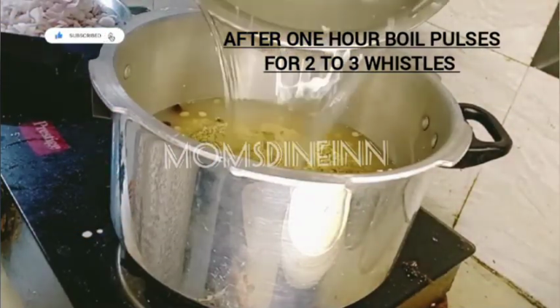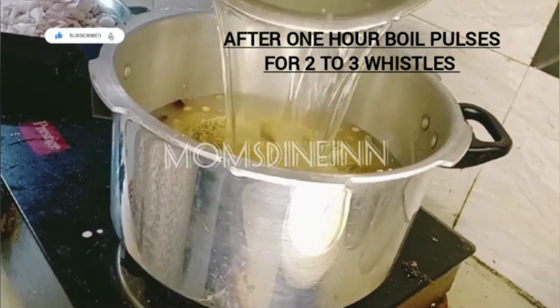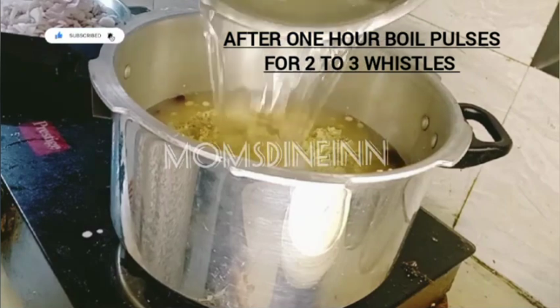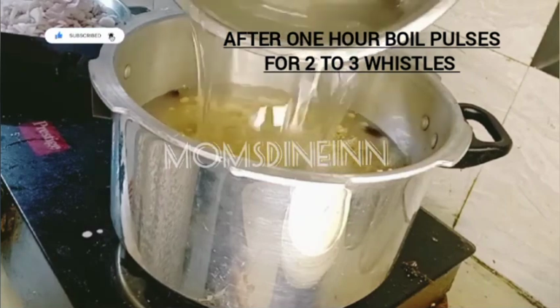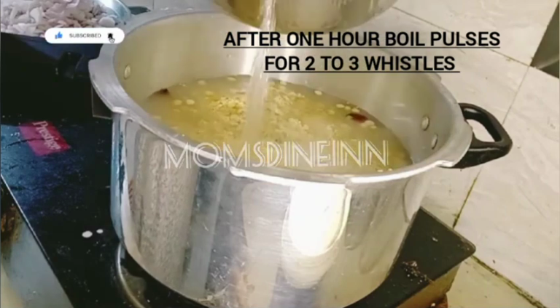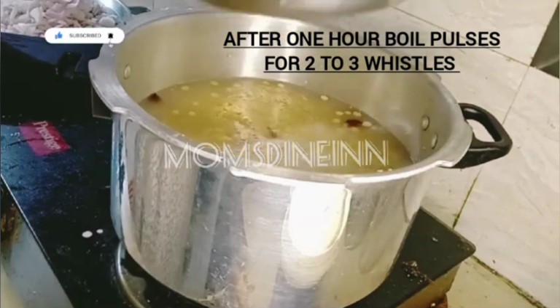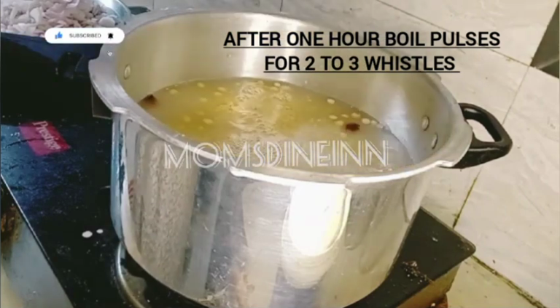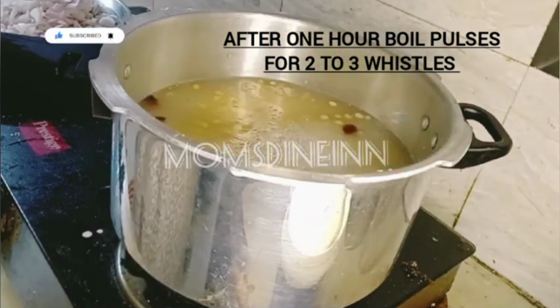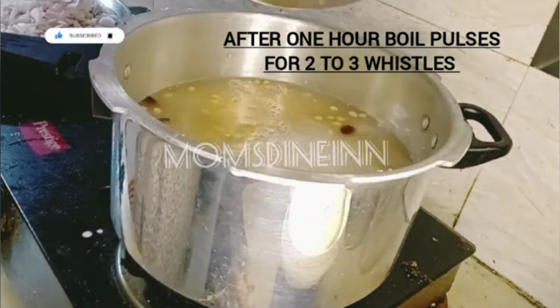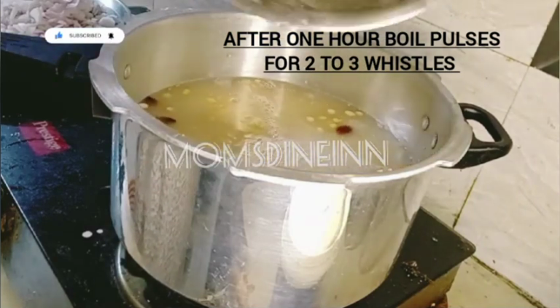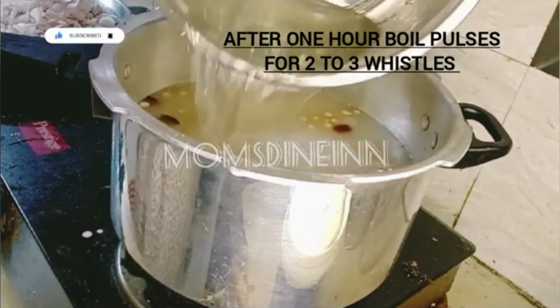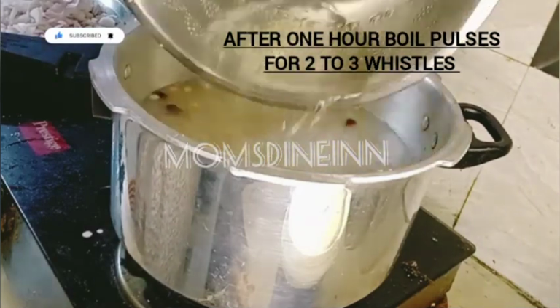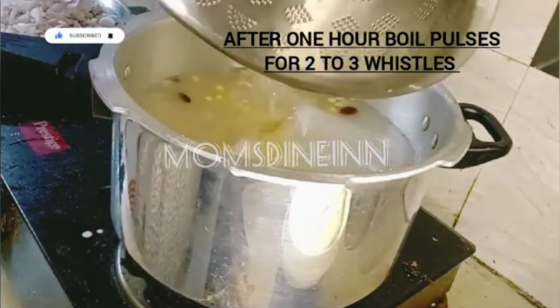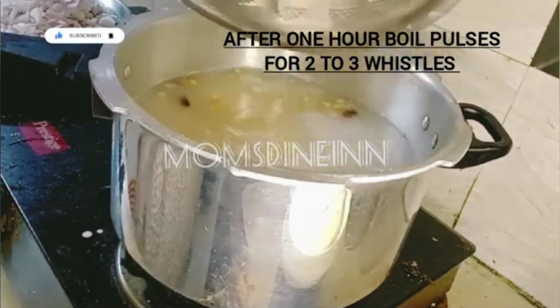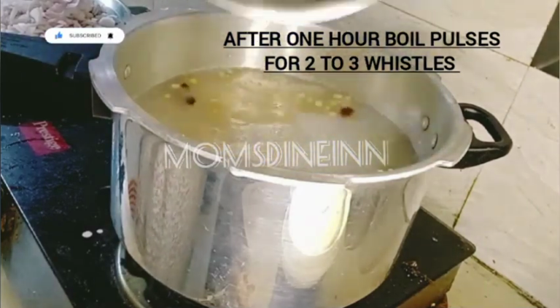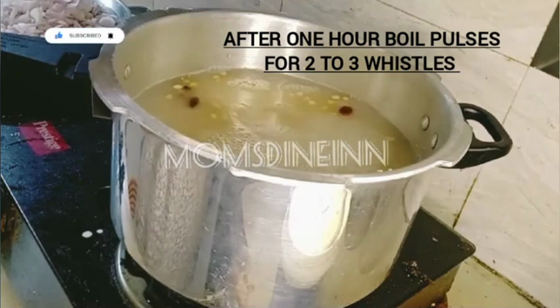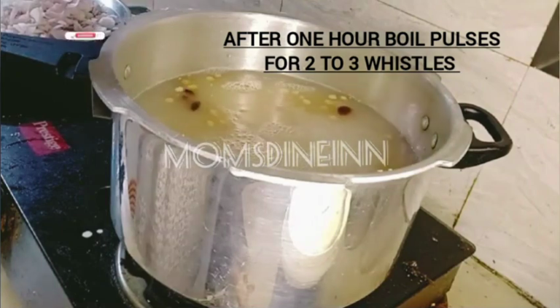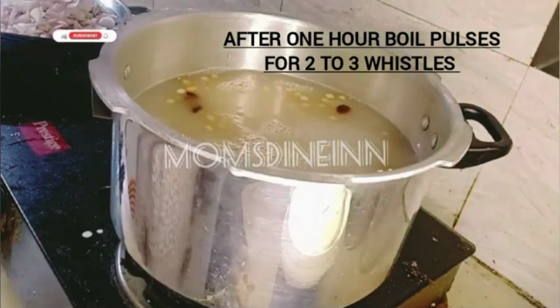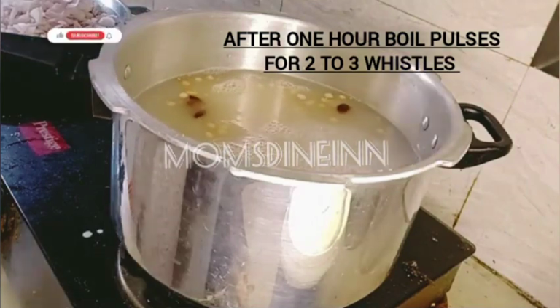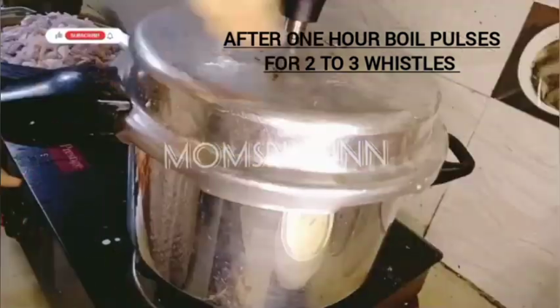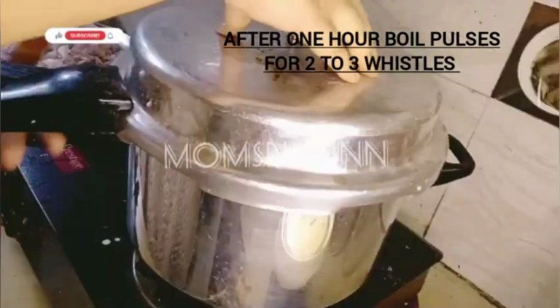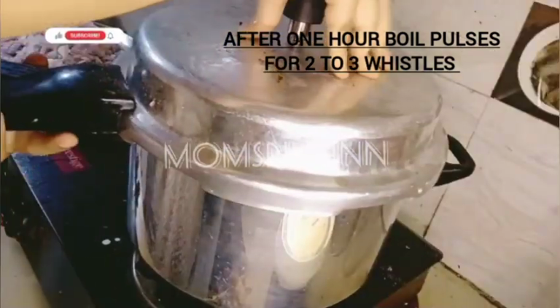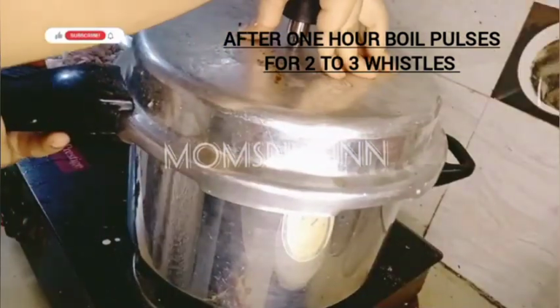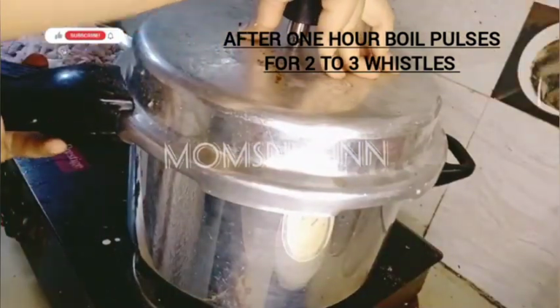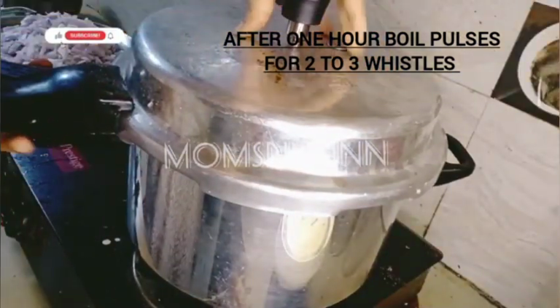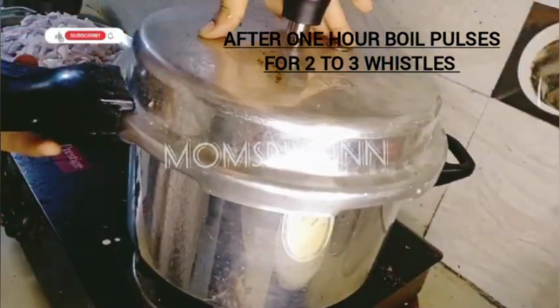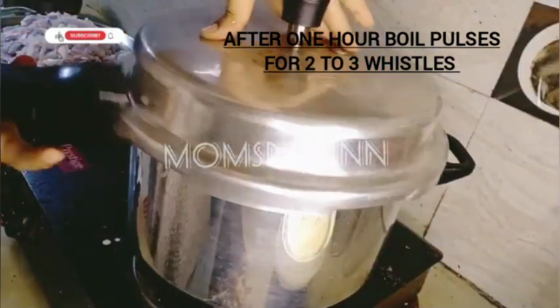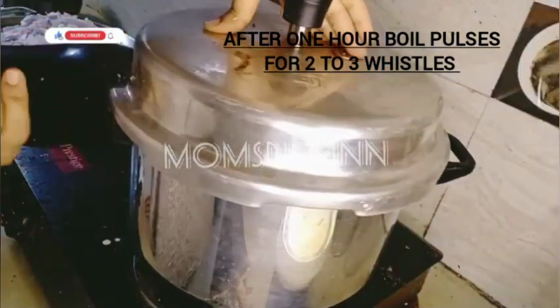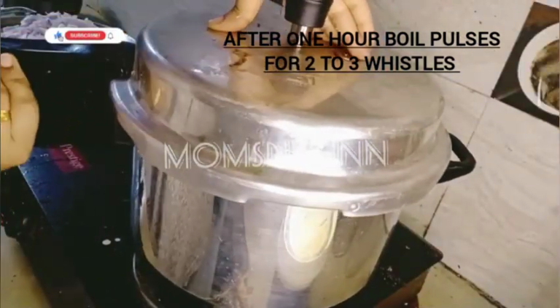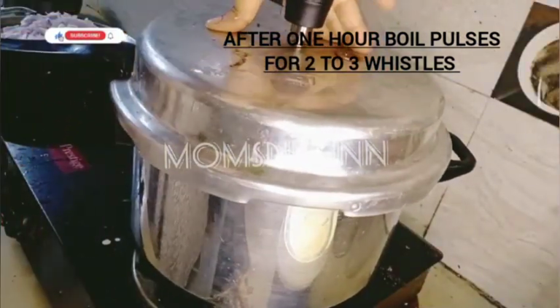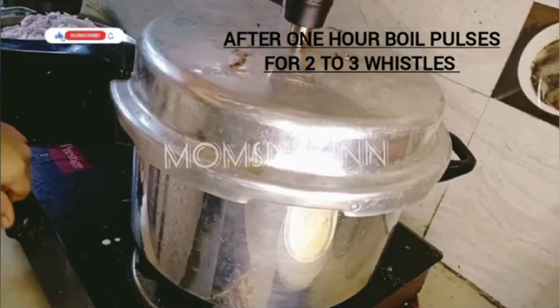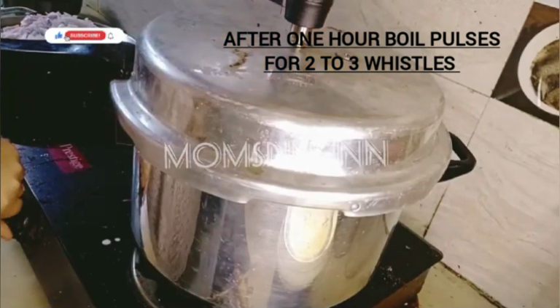Now we will cook the water. If you have water, you can add double water and add a whistle. If you have 3 to 4 whistles, you can add water in the same way.